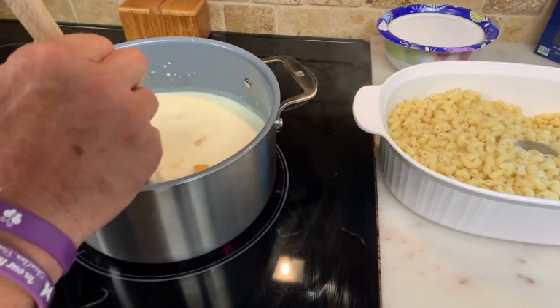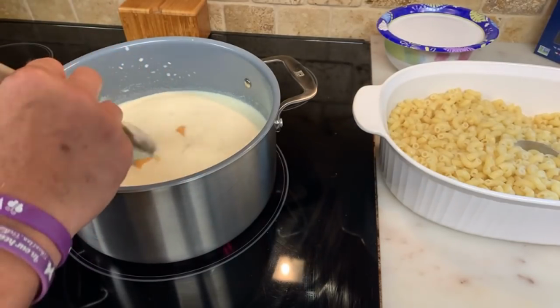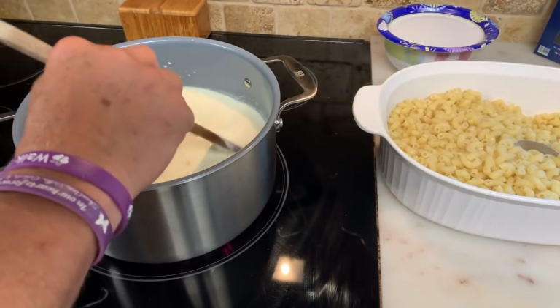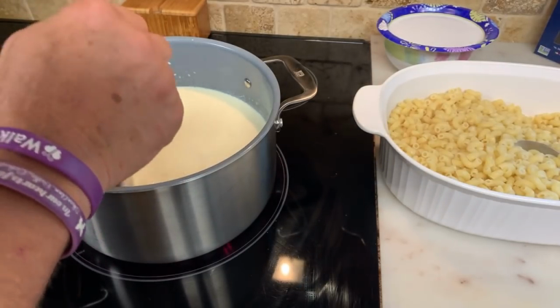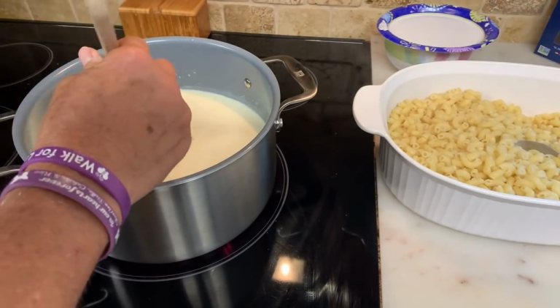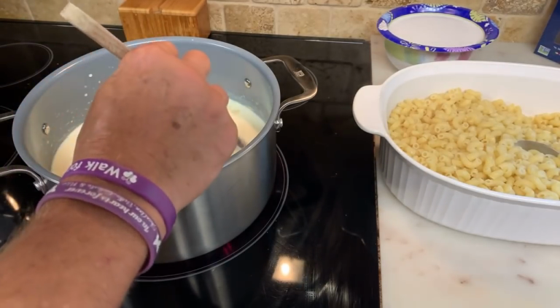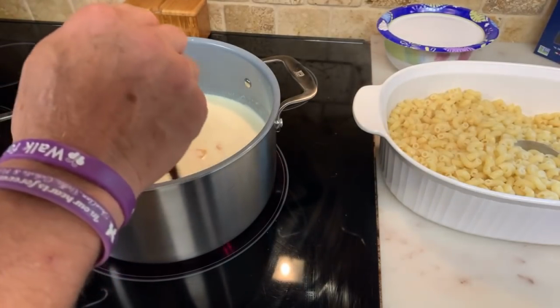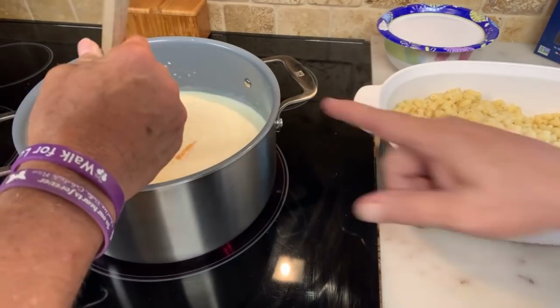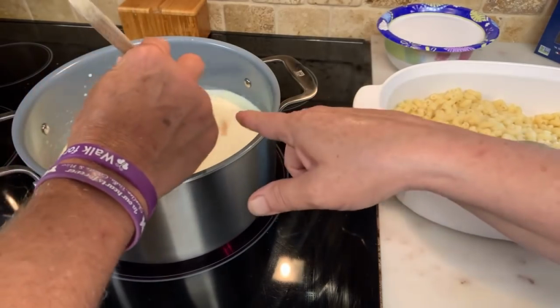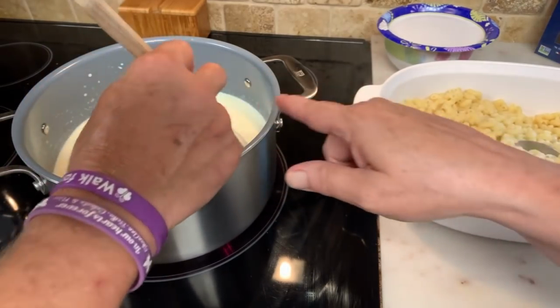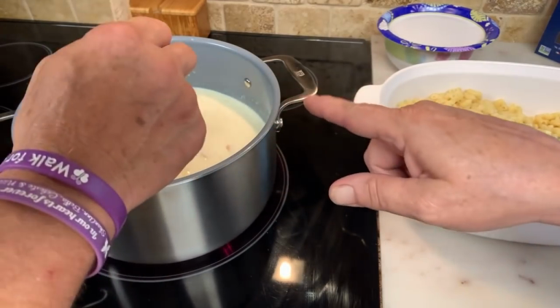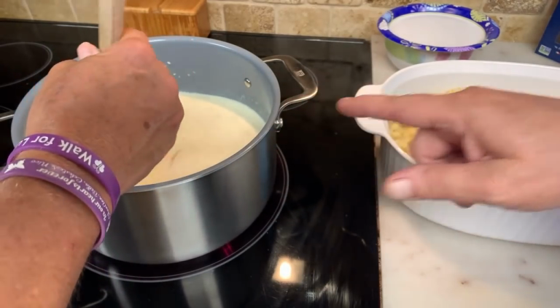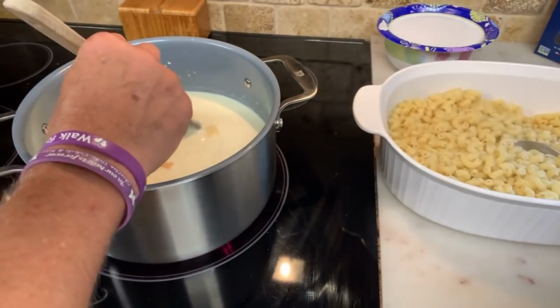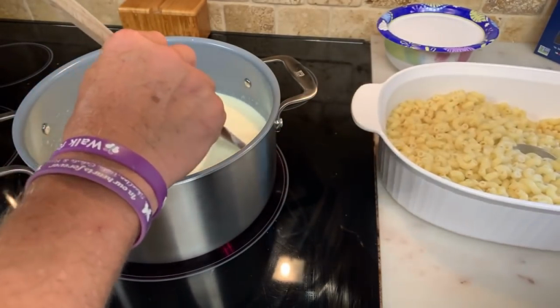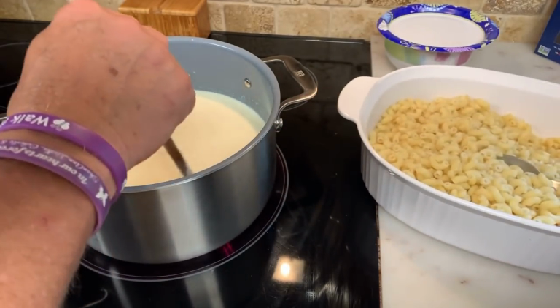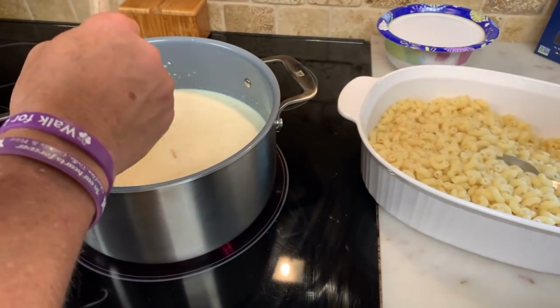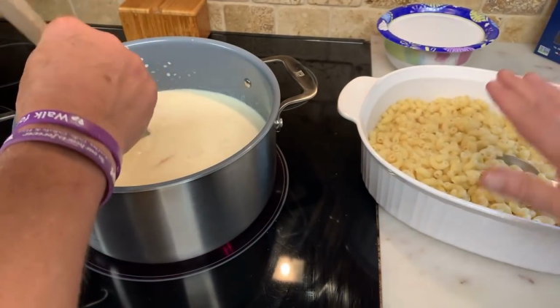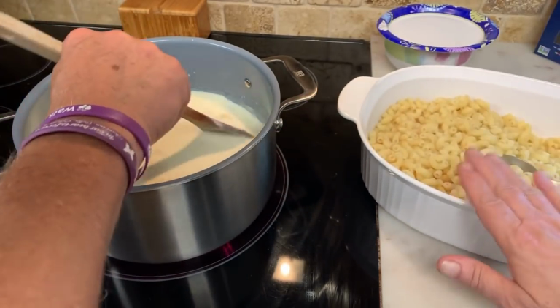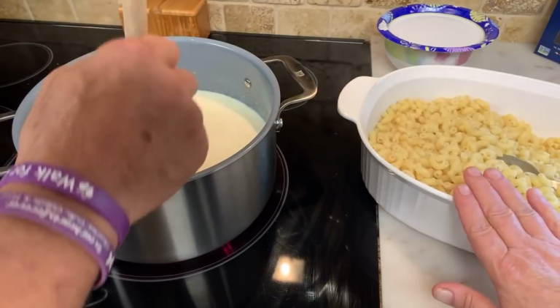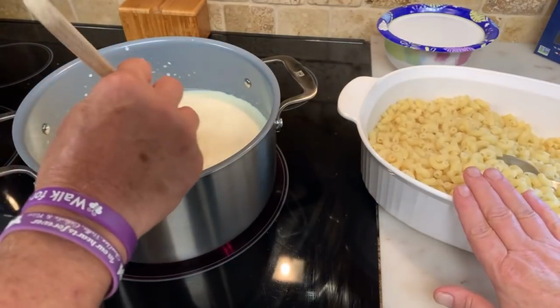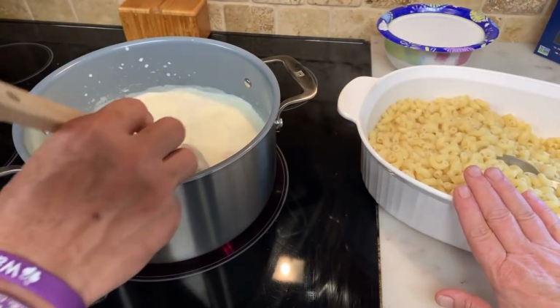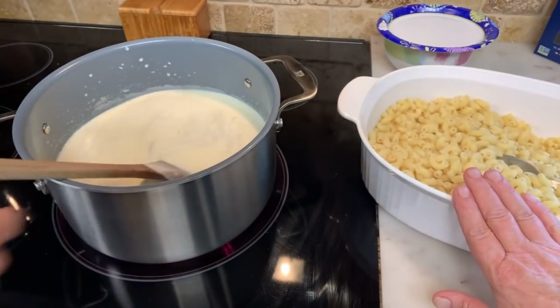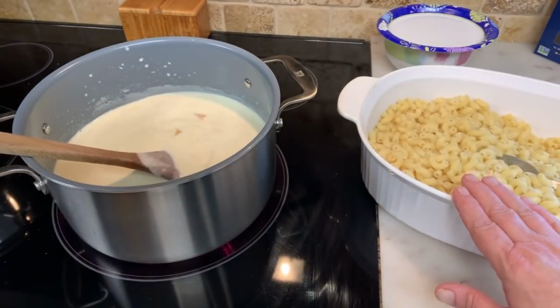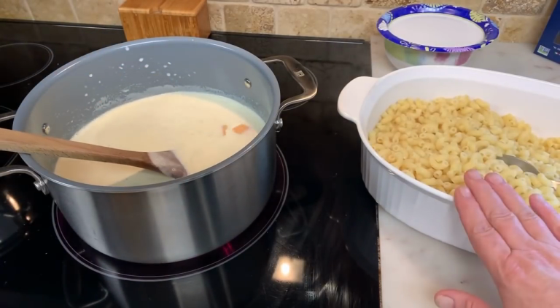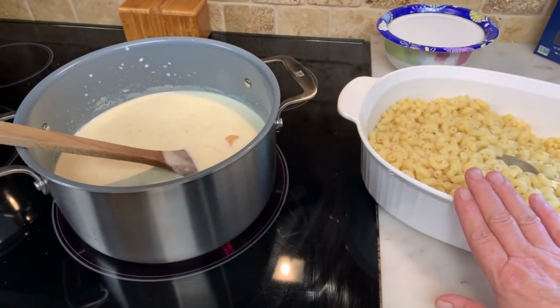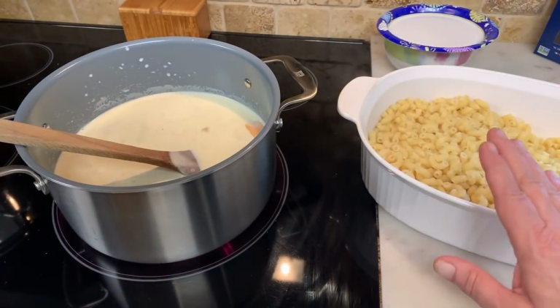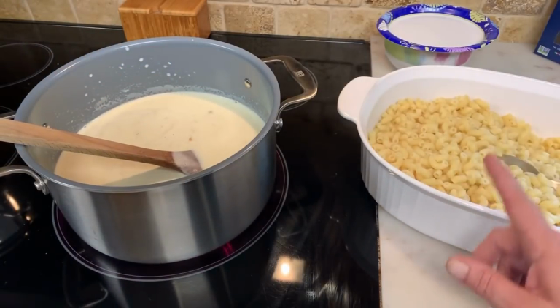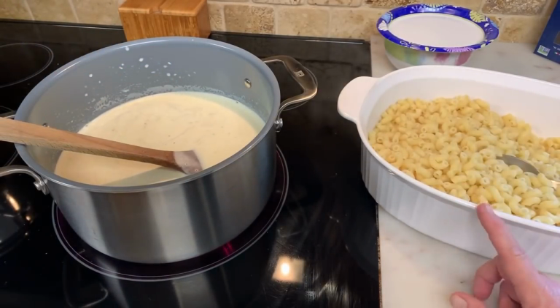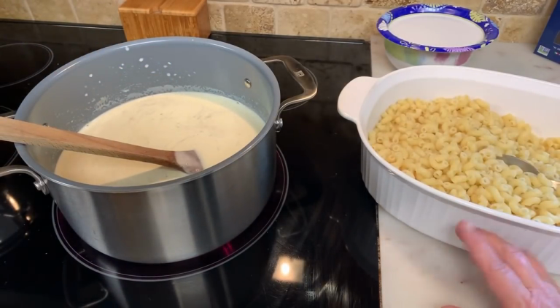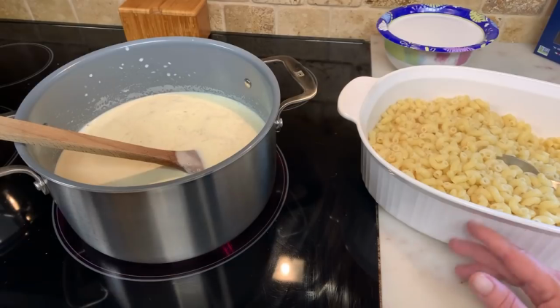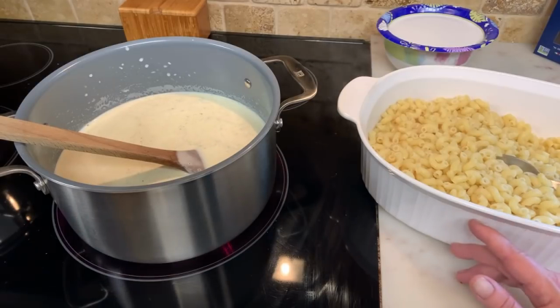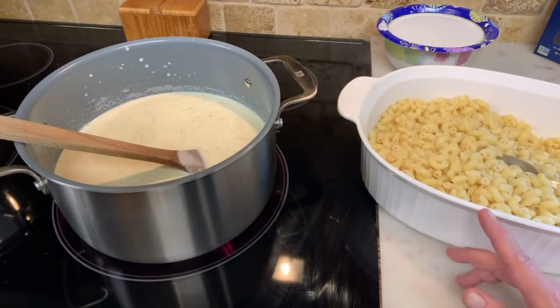All we're going to do now is melt this cheese just a little bit, because it's going to finish baking in the oven. Once it goes into the macaroni it's going to cook longer. I'm going to cook this probably about 40 minutes.